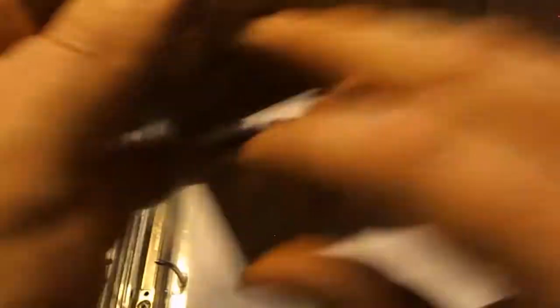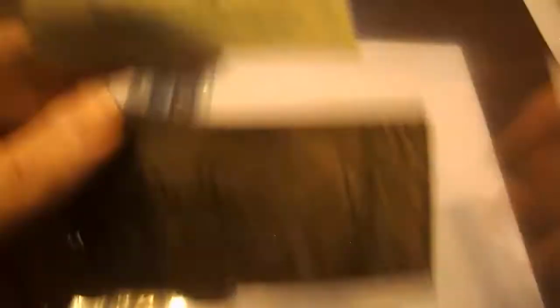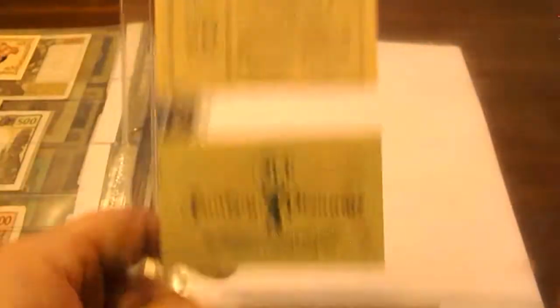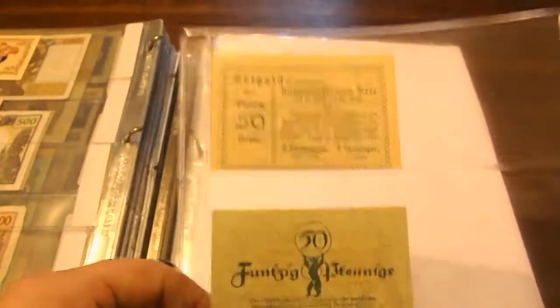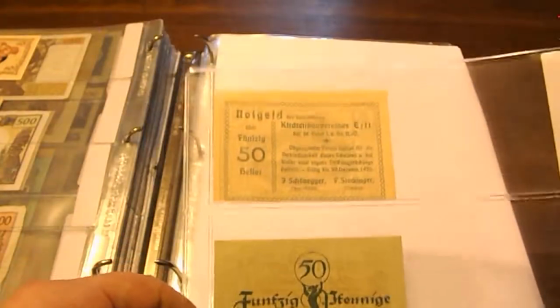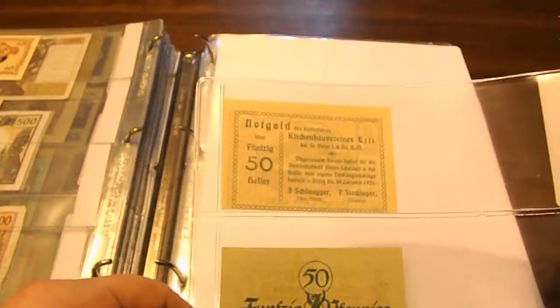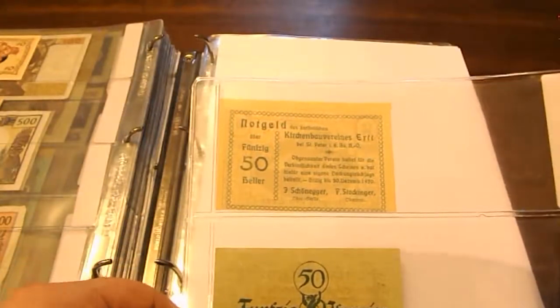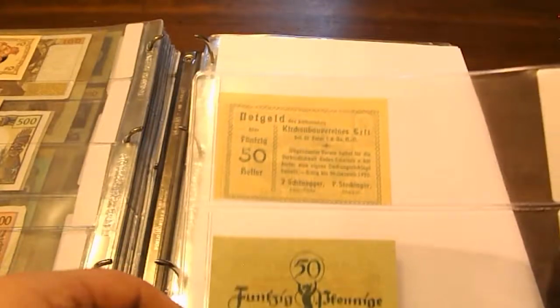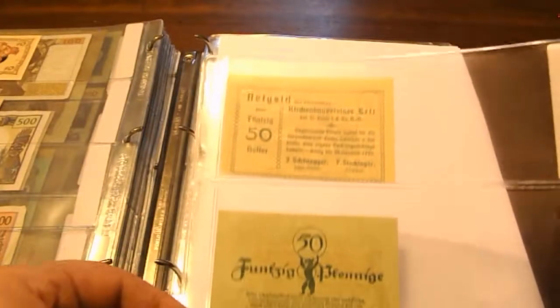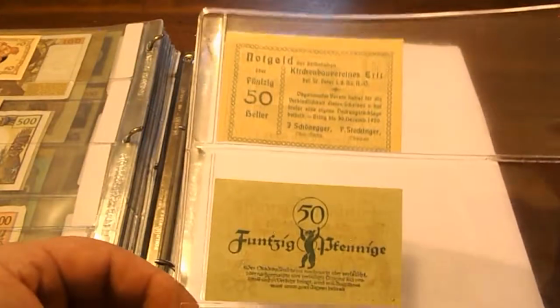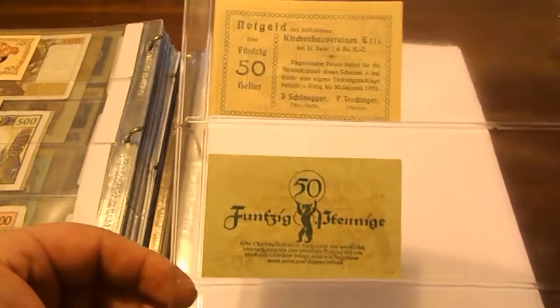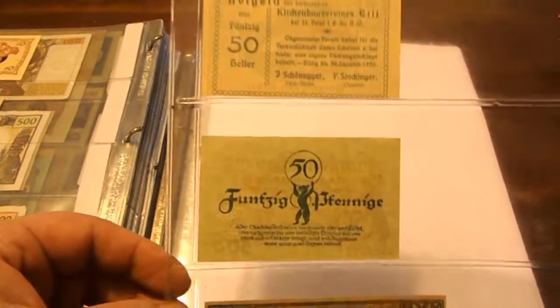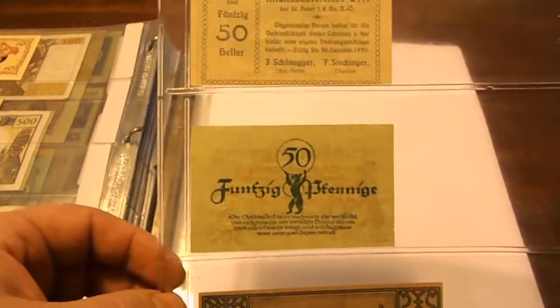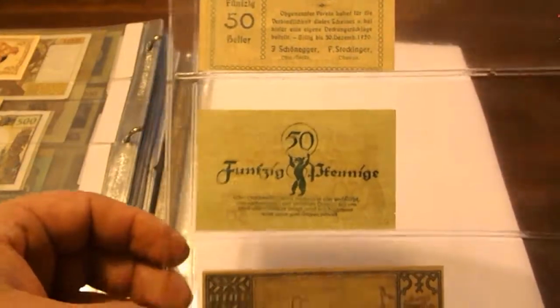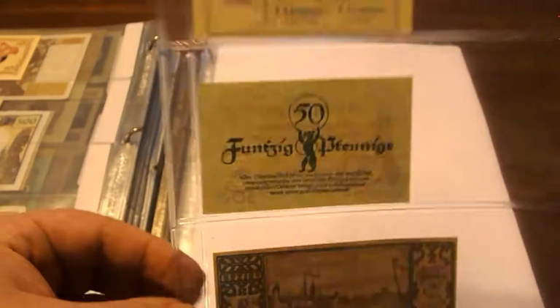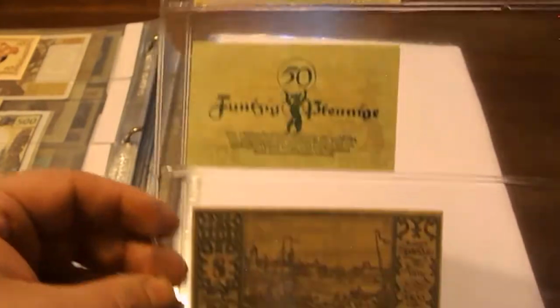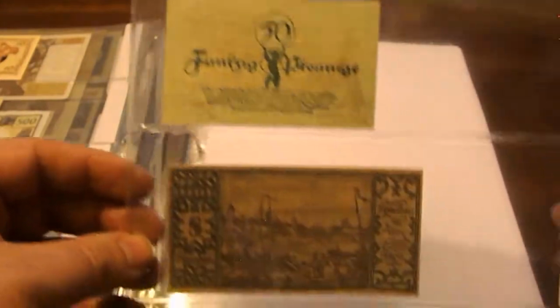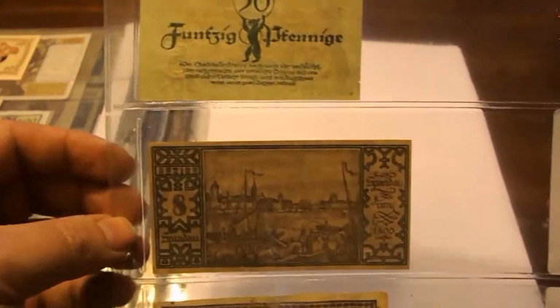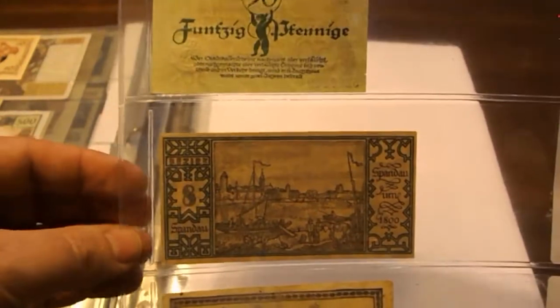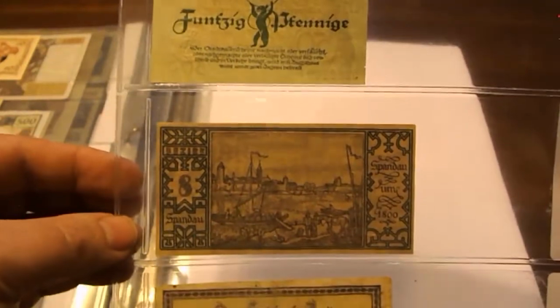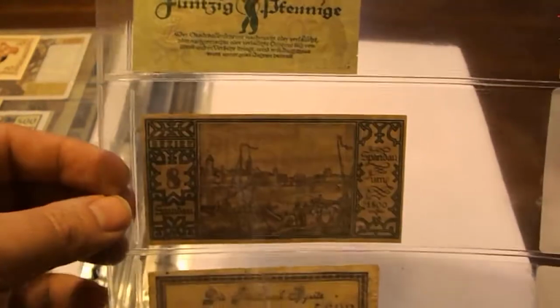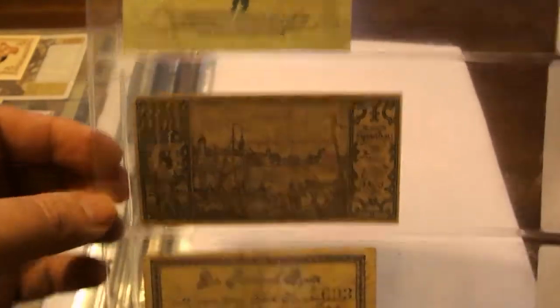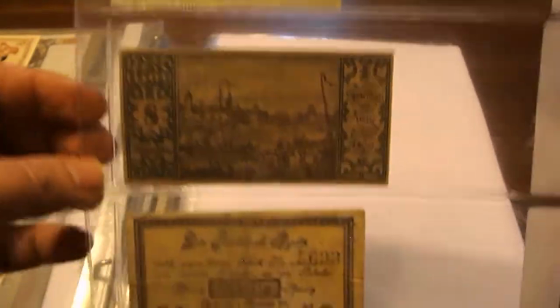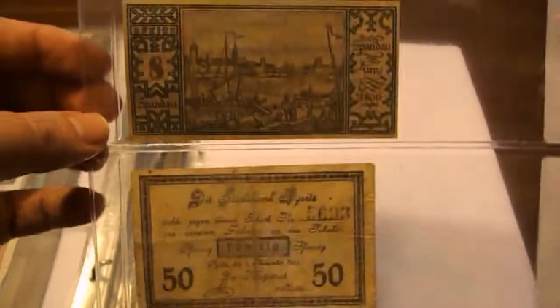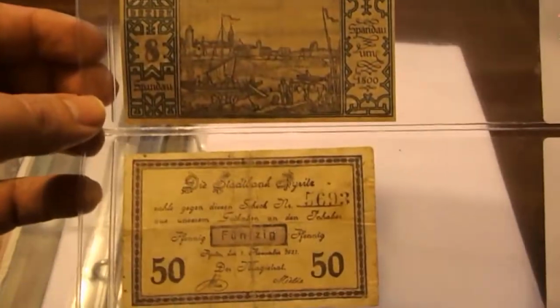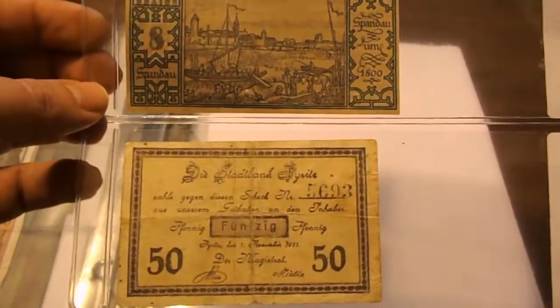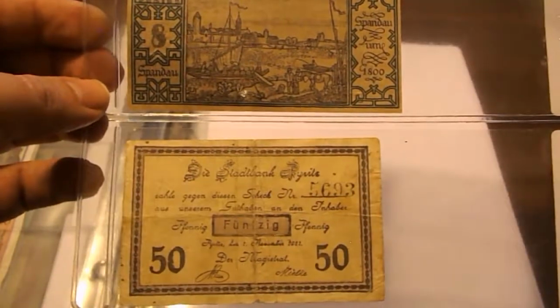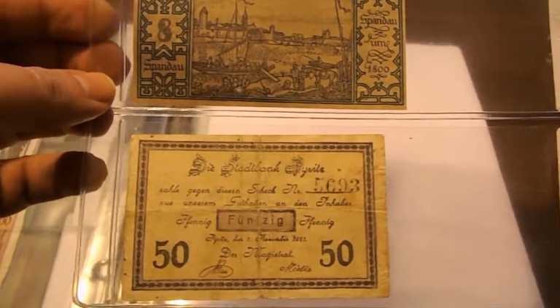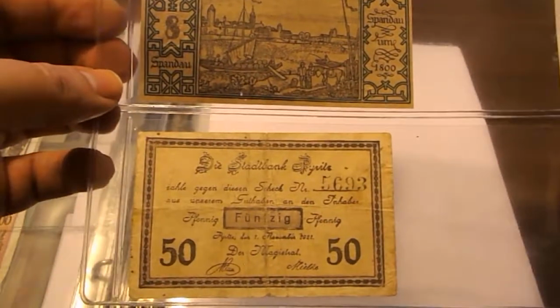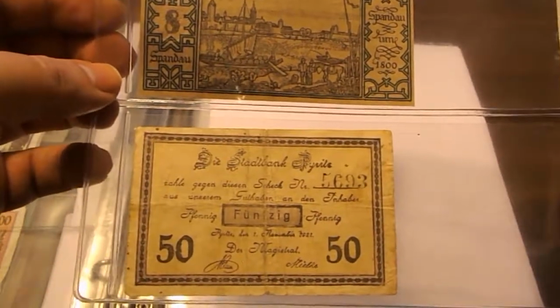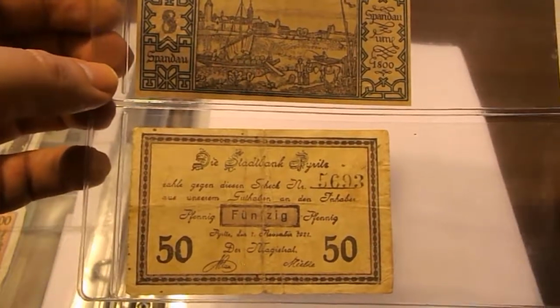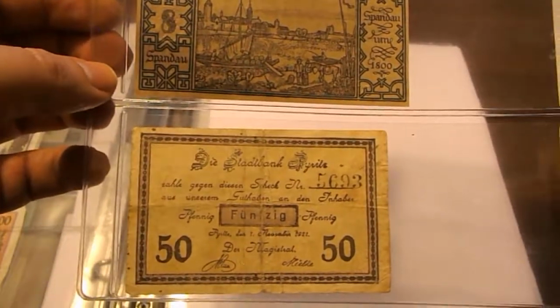Then this one here is another 50 Pfennig from 1922. I really like these notes because they just kind of remind me of those old-style fairy tale books that I had when I was a kid.